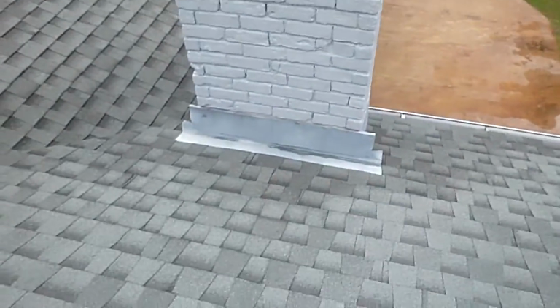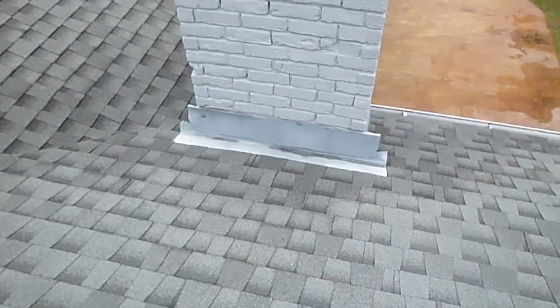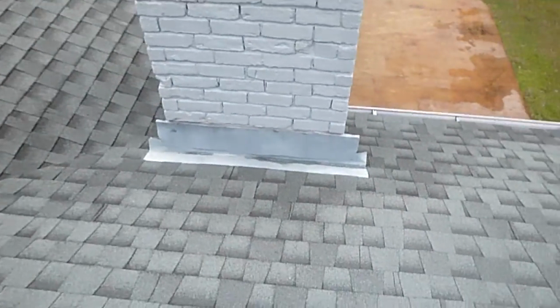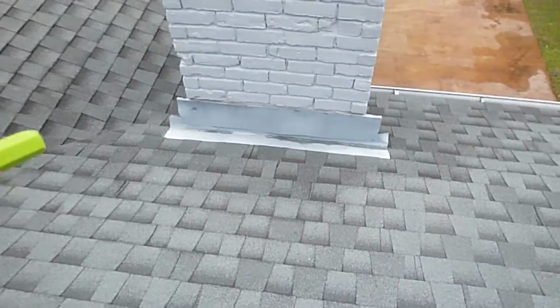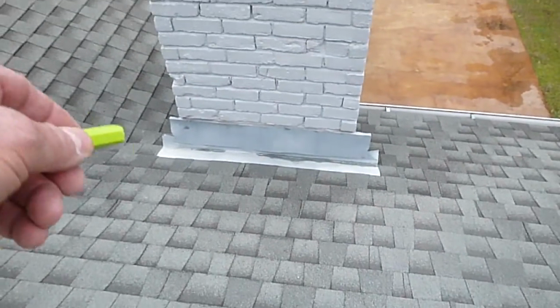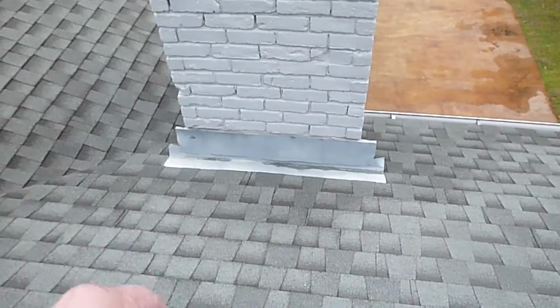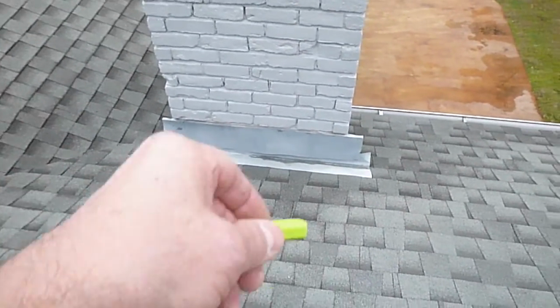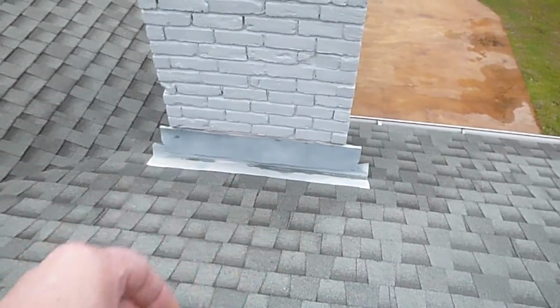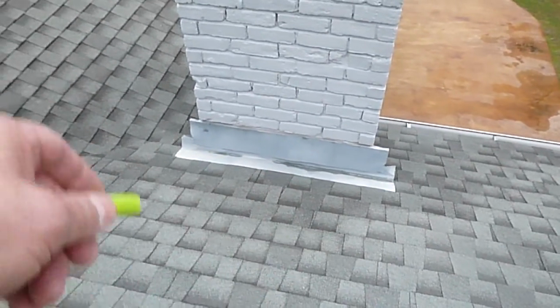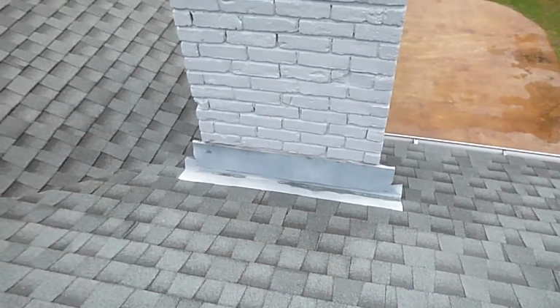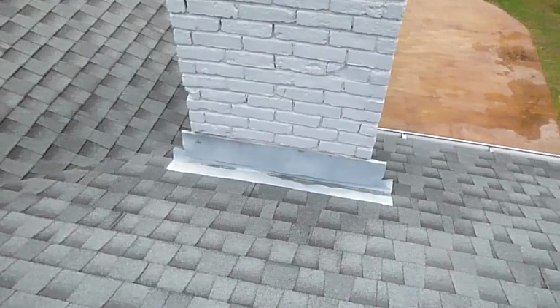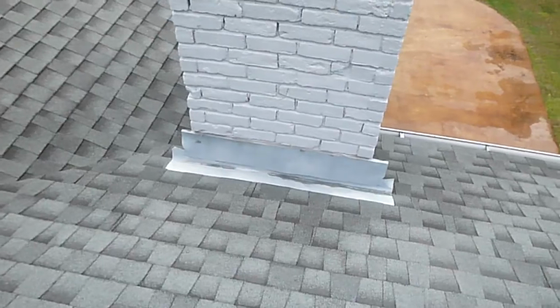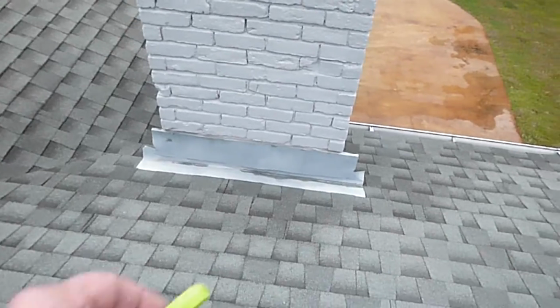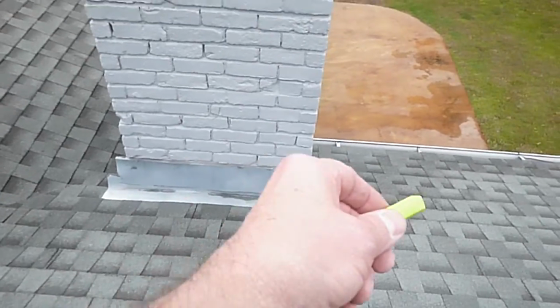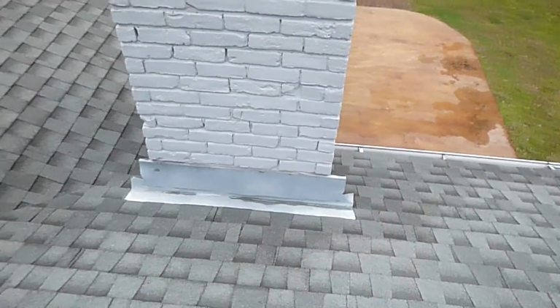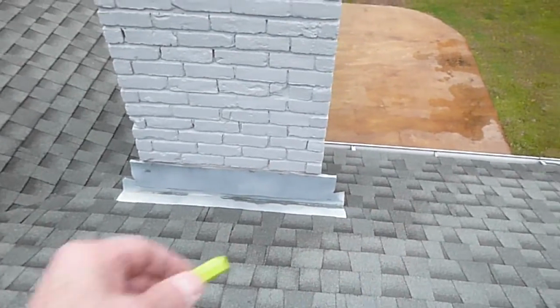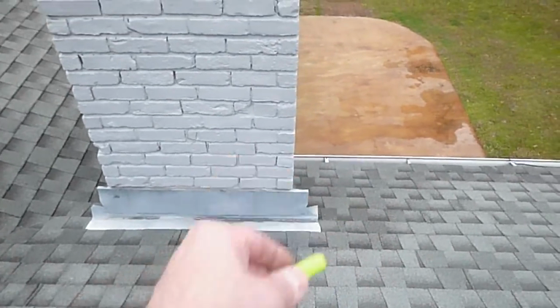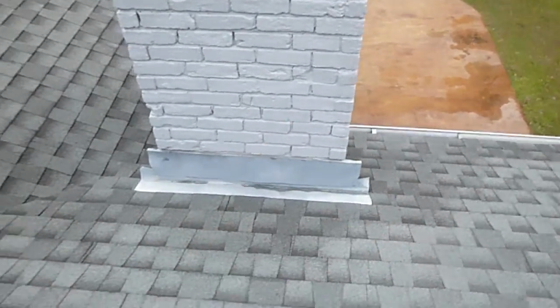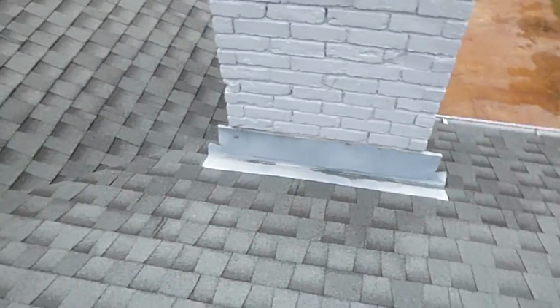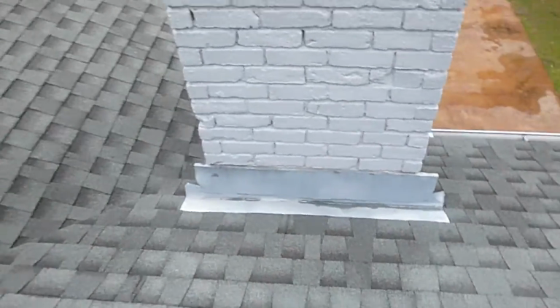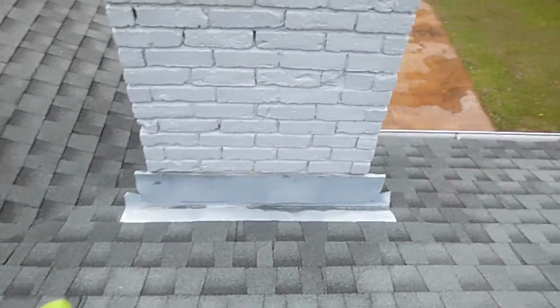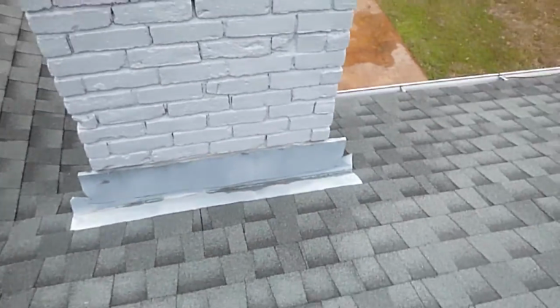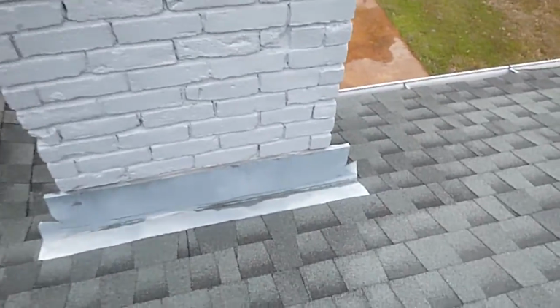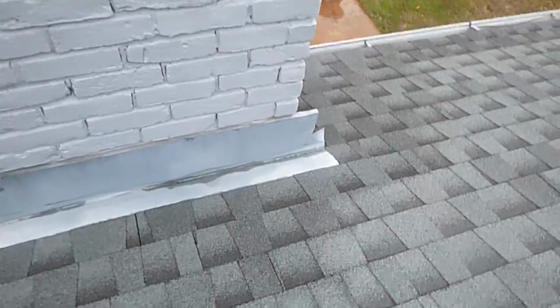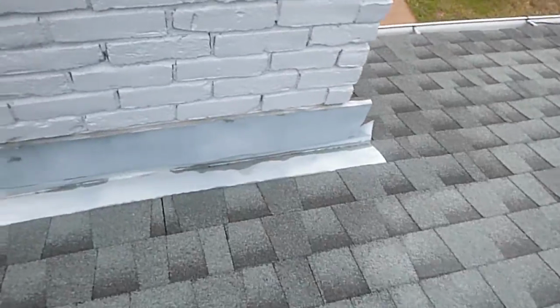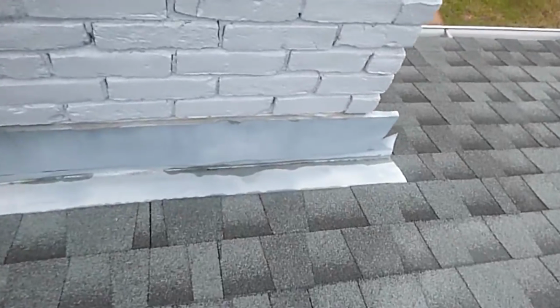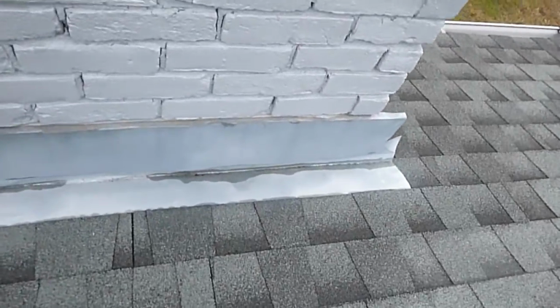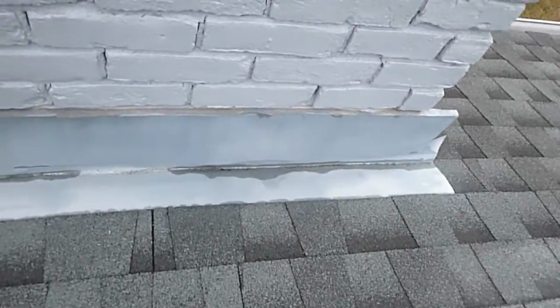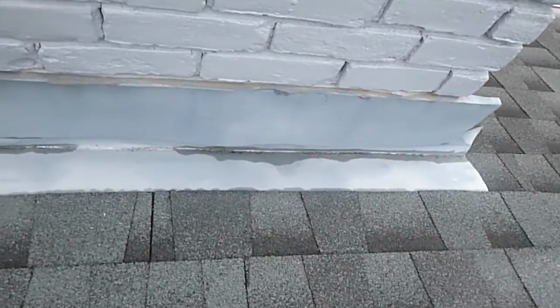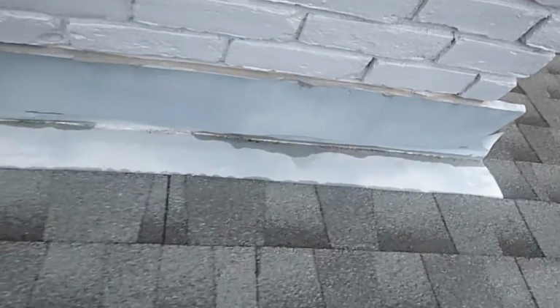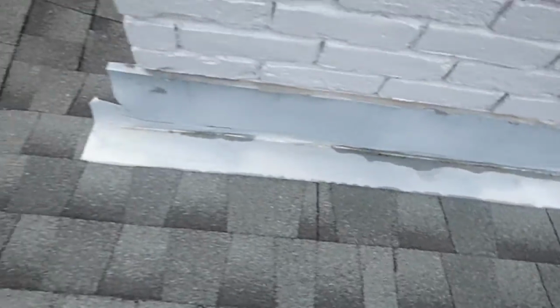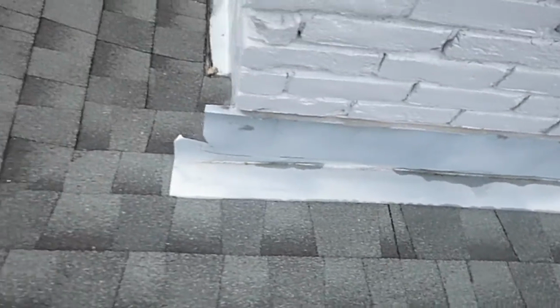The chimney screen looks pretty good. We should have a cricket back here — some people call them saddles — so that the water is diverted away from the chimney and doesn't back up and stay inside that little area right here.